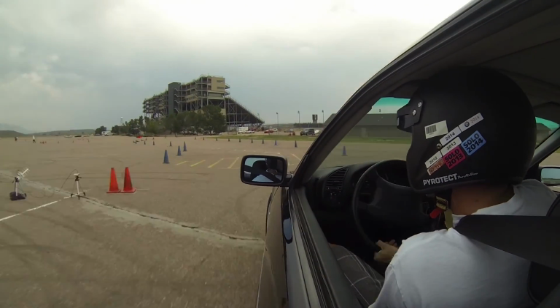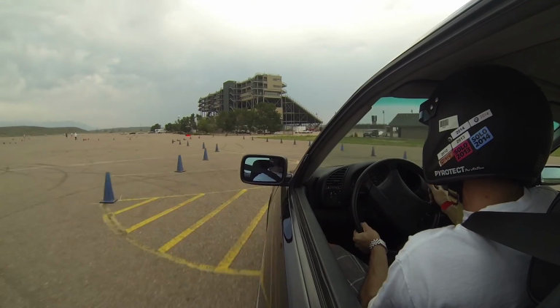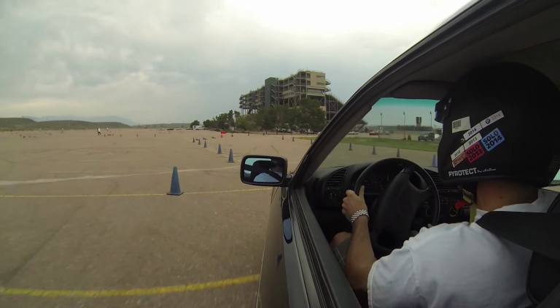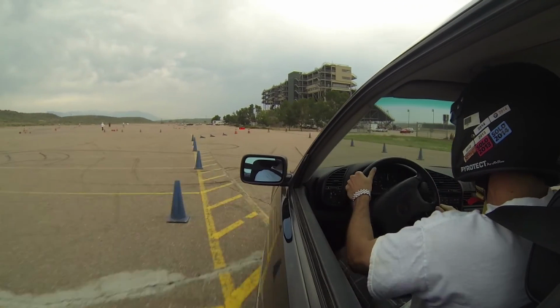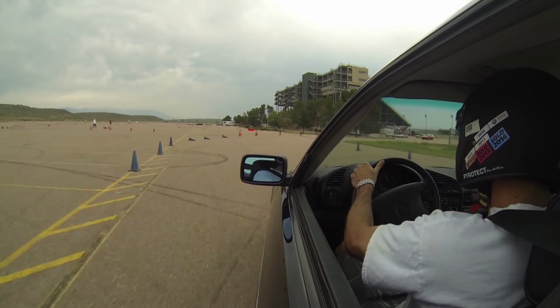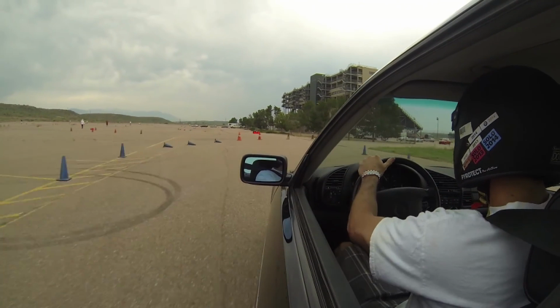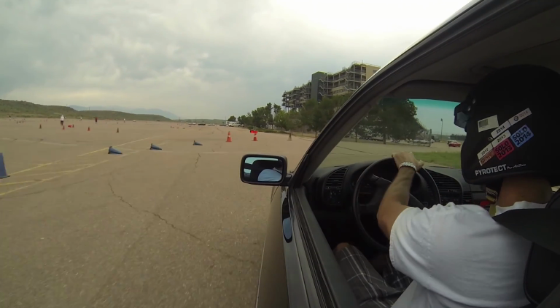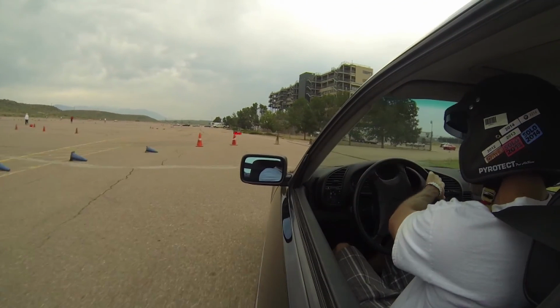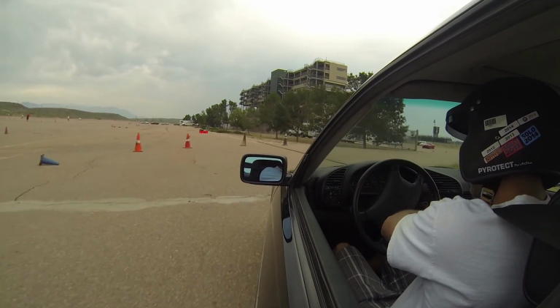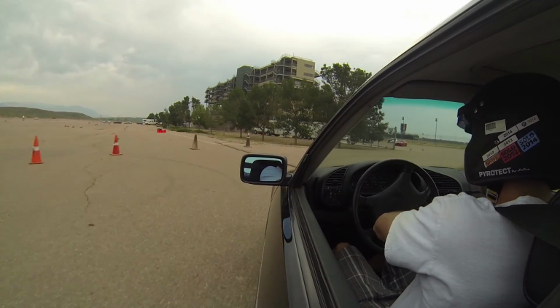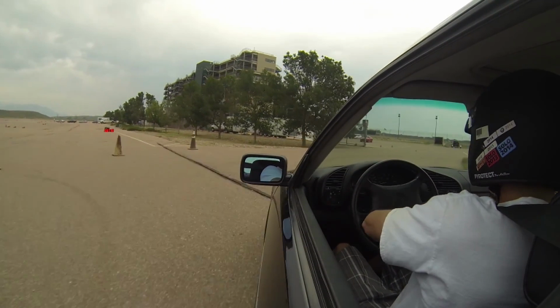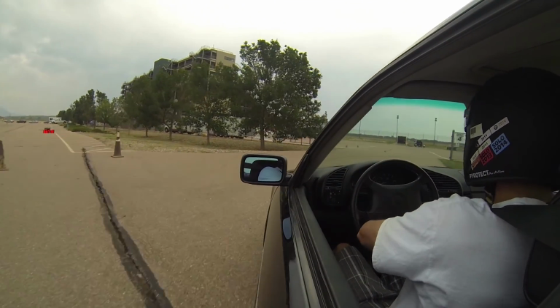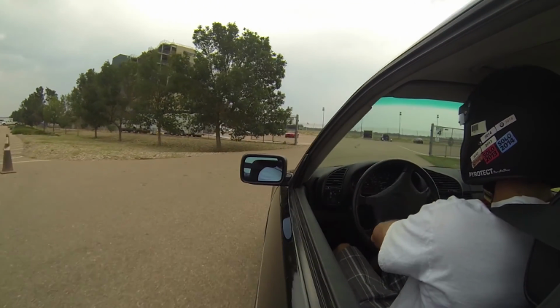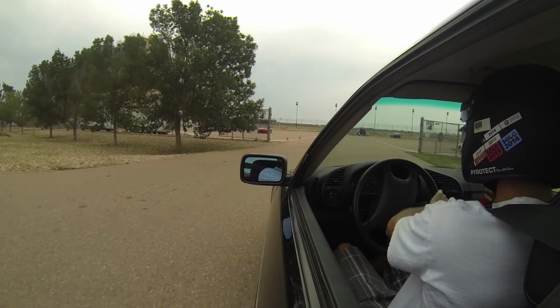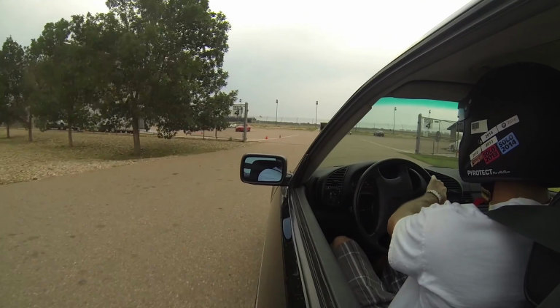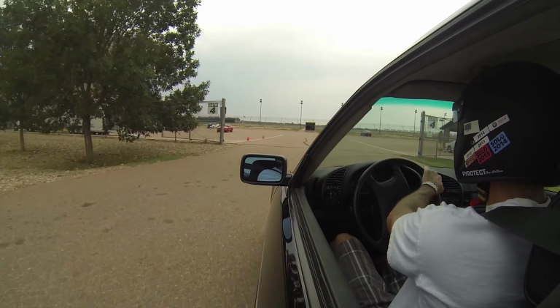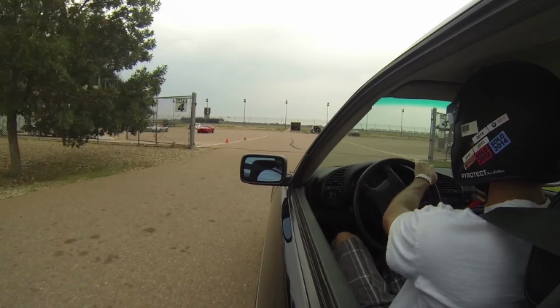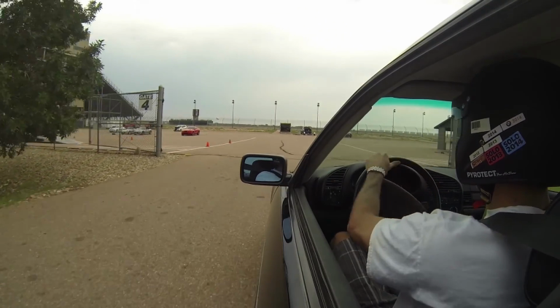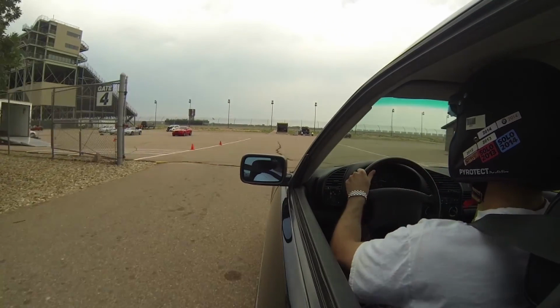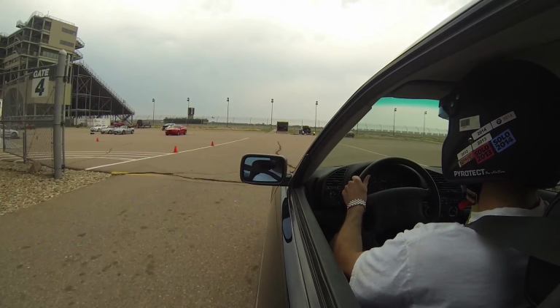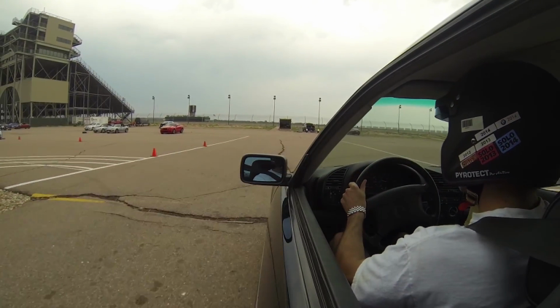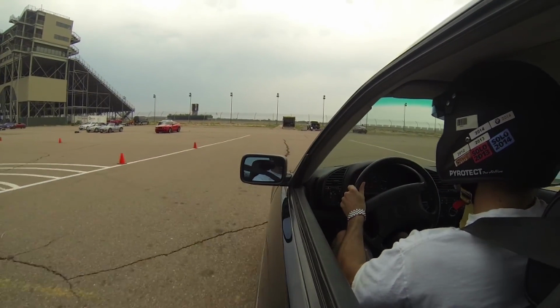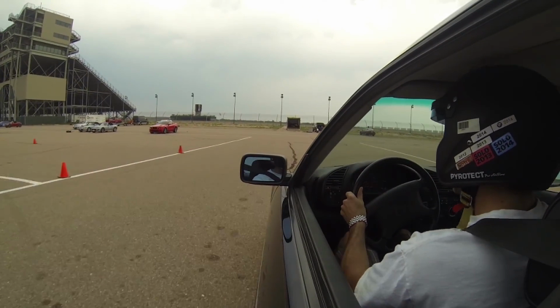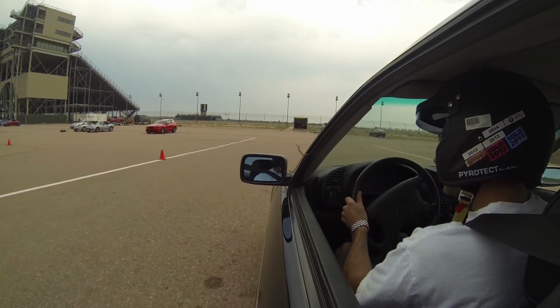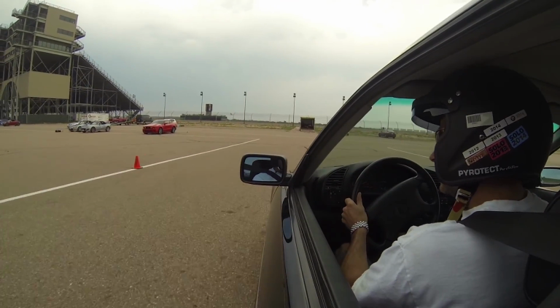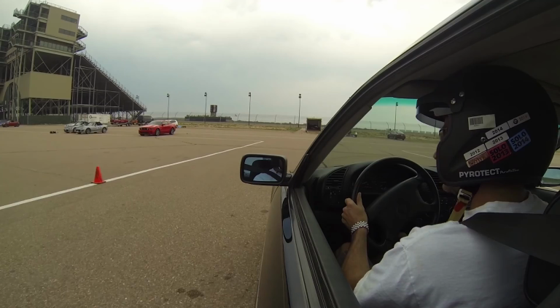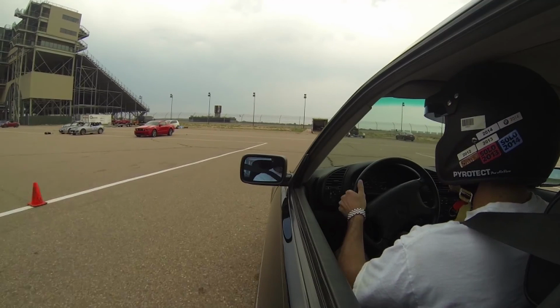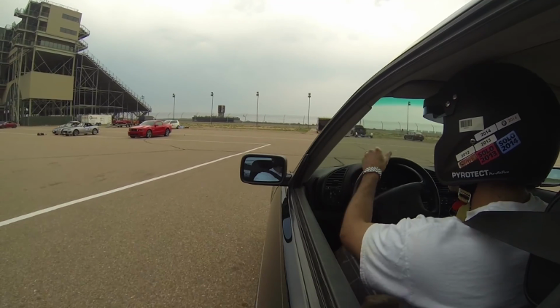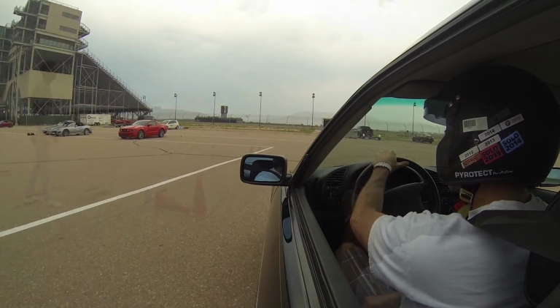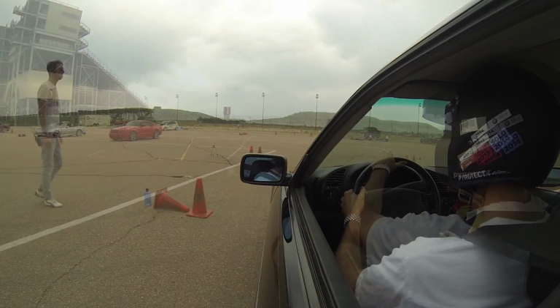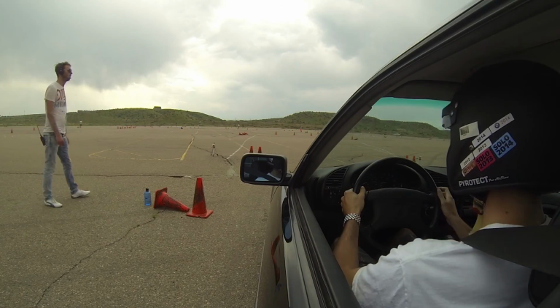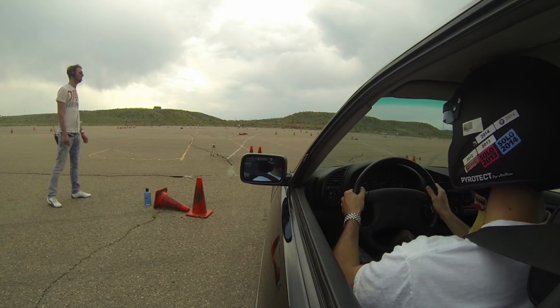You can kind of see when I get into those tight turns, the wheel actually sticking out in the front there. It's like the more wheel I gave the car, the more it would turn. It wanted to push very, very late. I could get a lot of steering out of it, a lot of turning, and it was very solid all around.